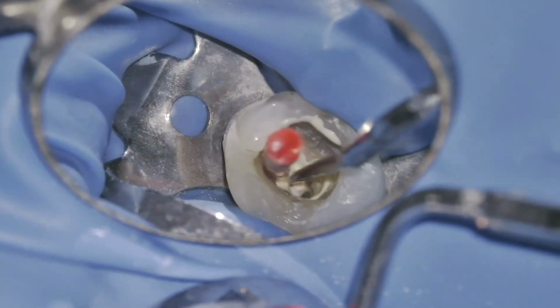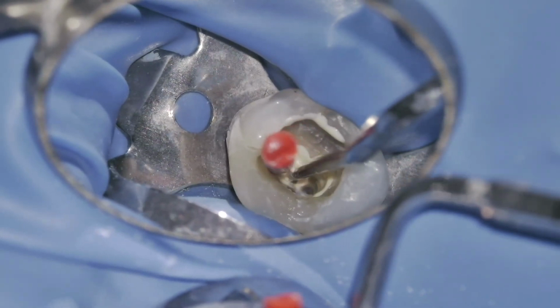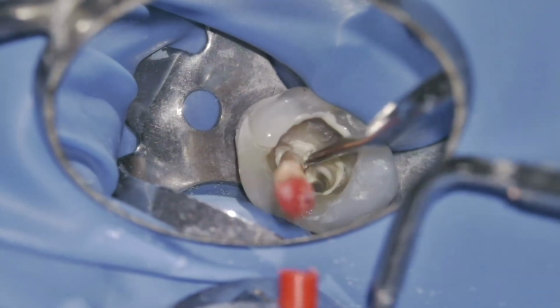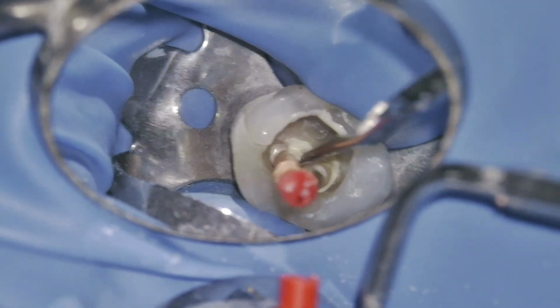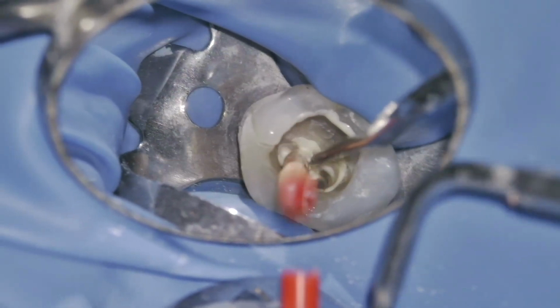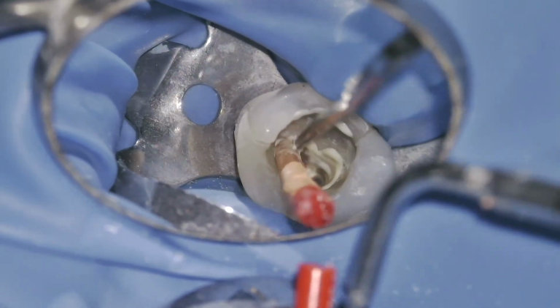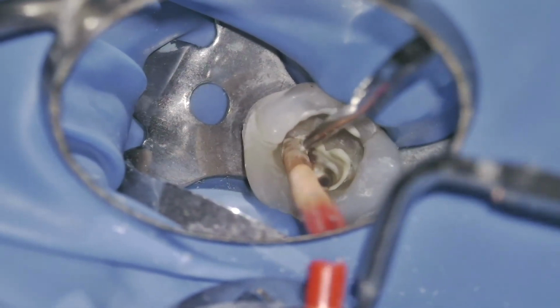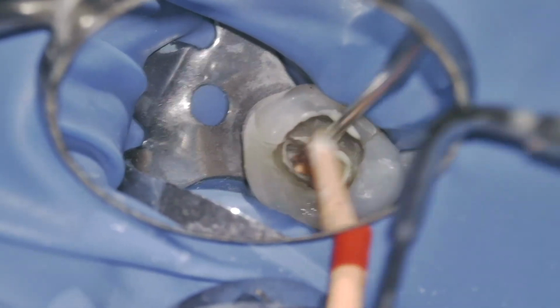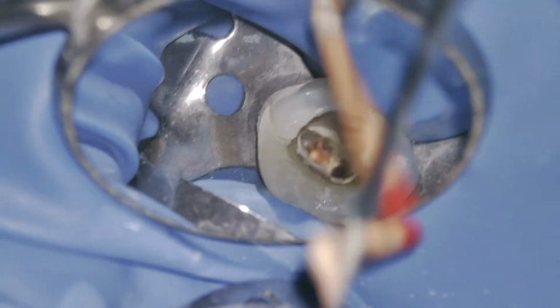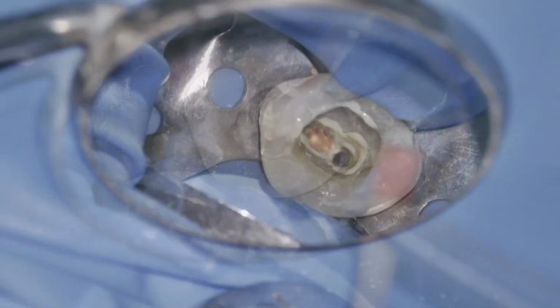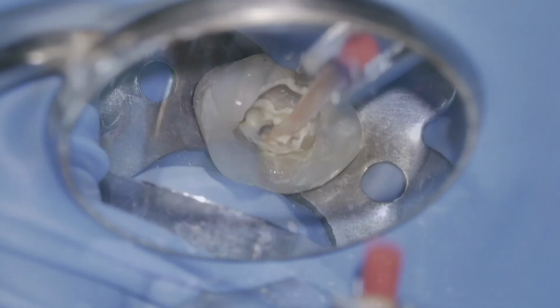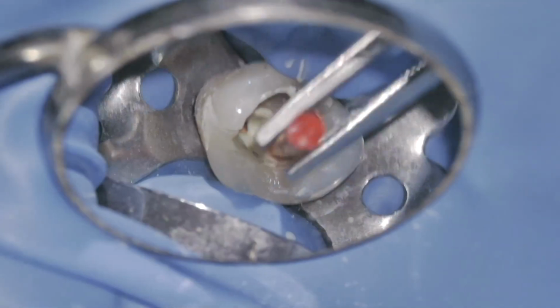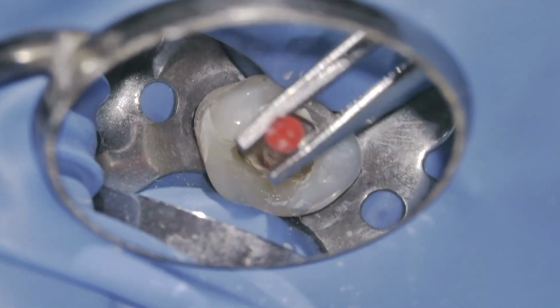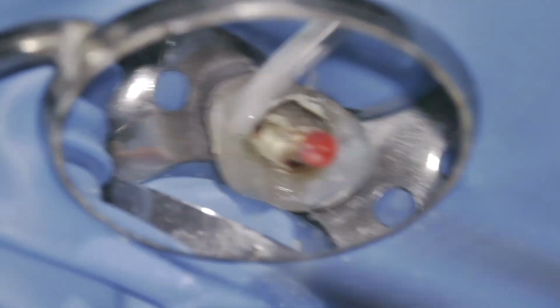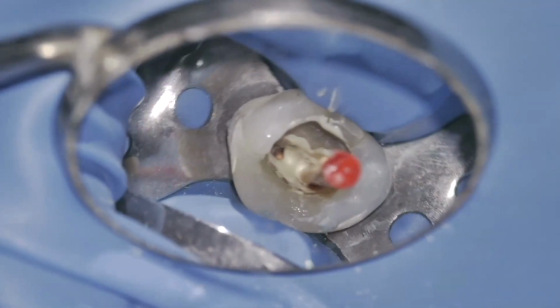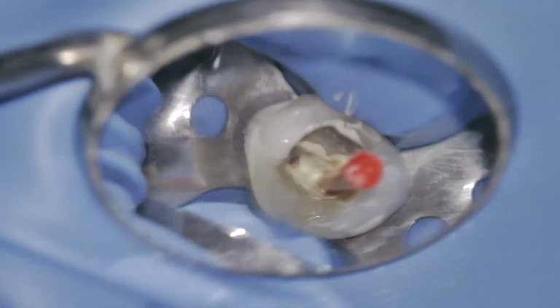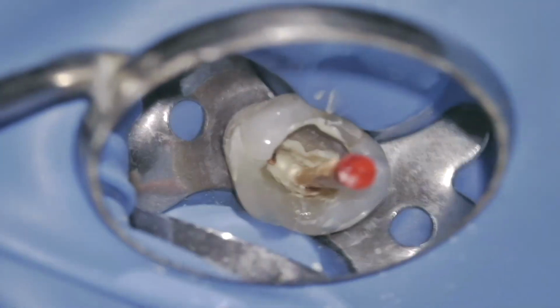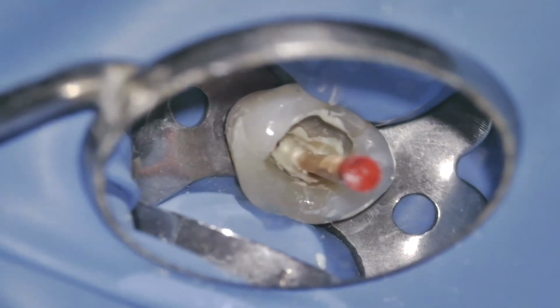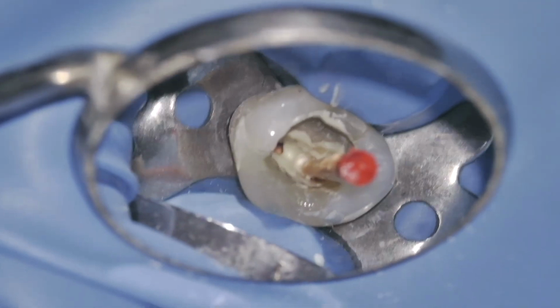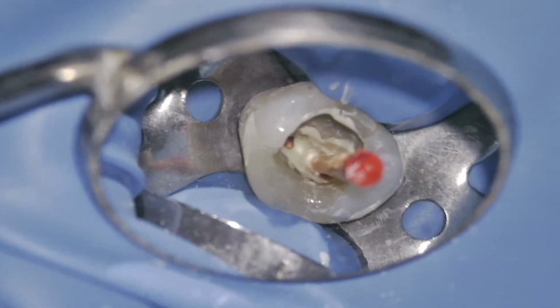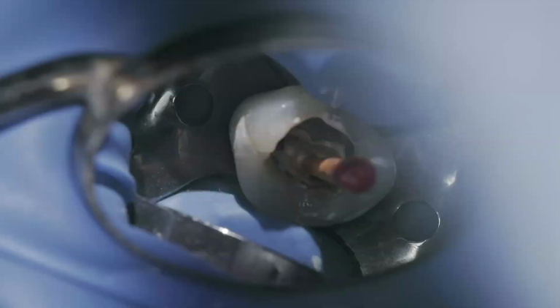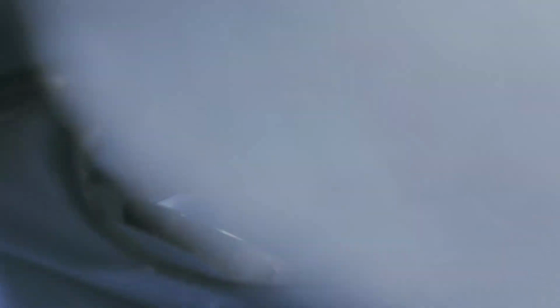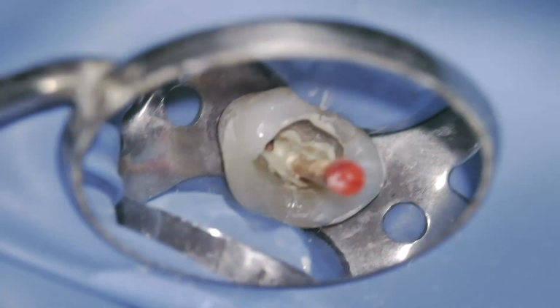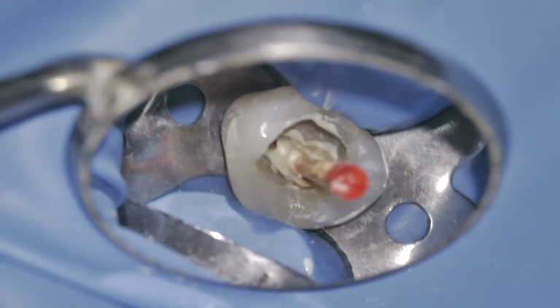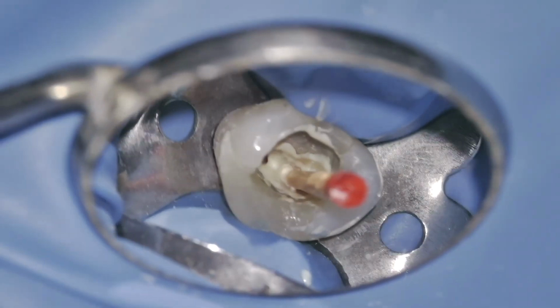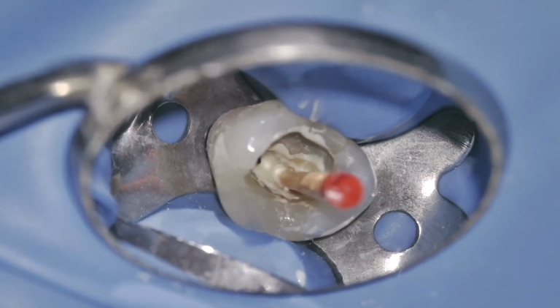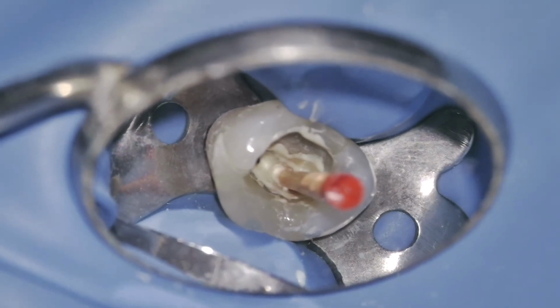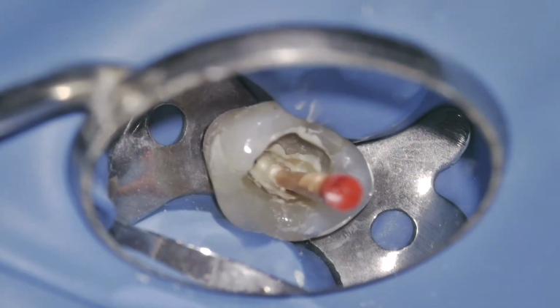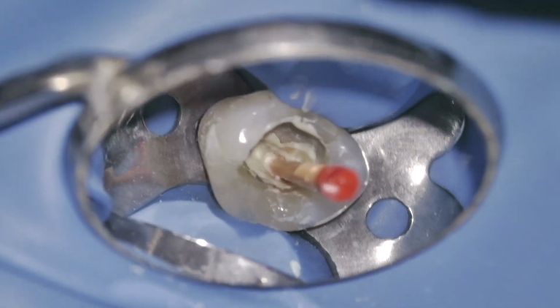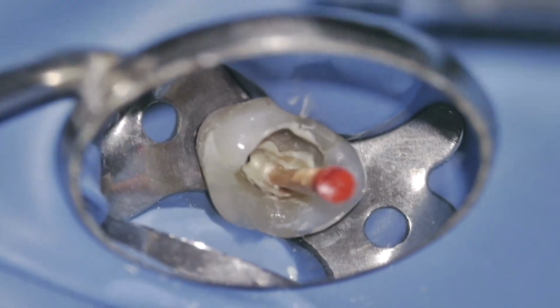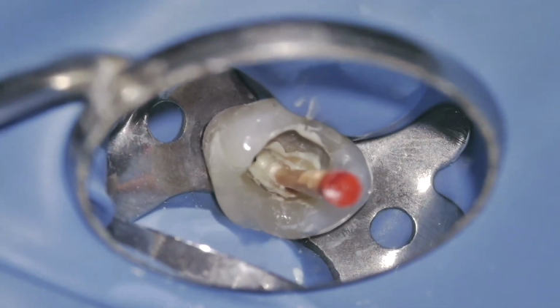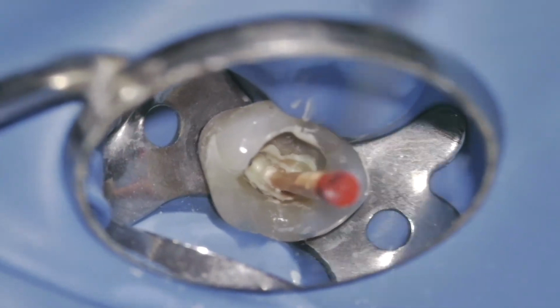This ensures the apical and lateral areas are well sealed. I apply heat to soften the gutta-percha, compacting it vertically to fill the canal completely.